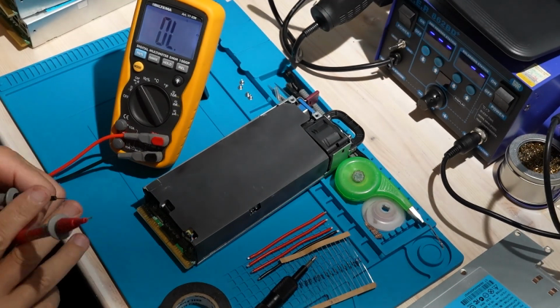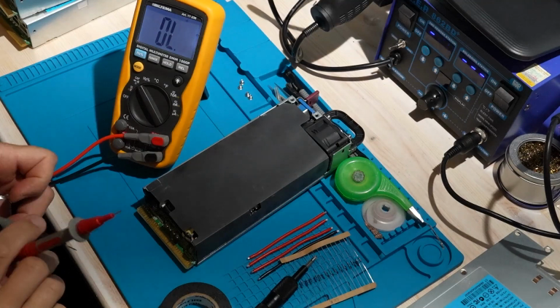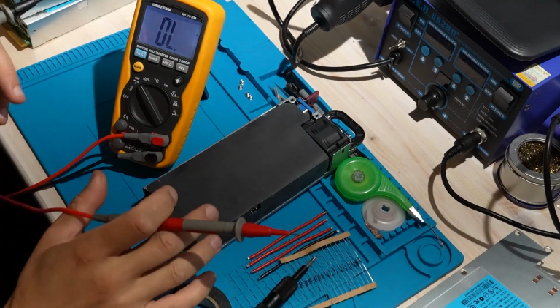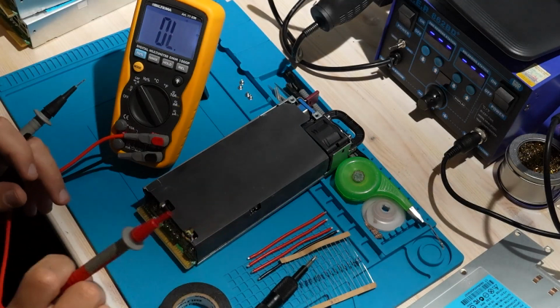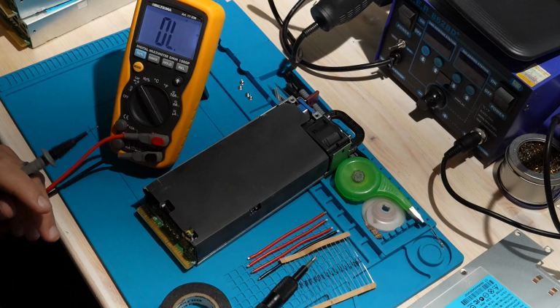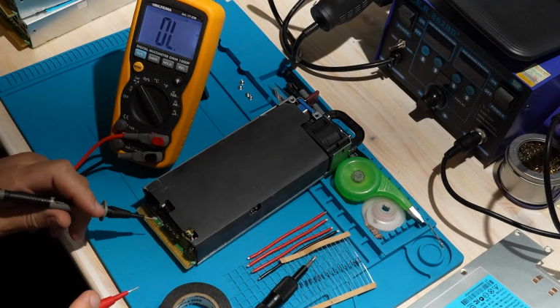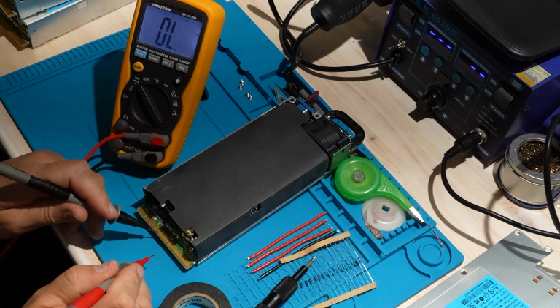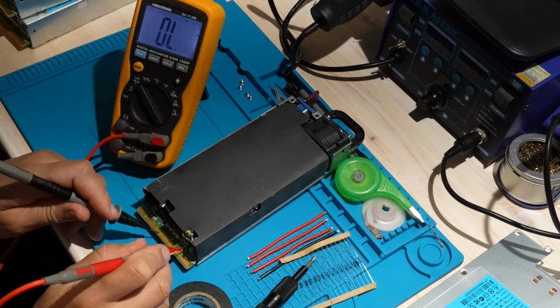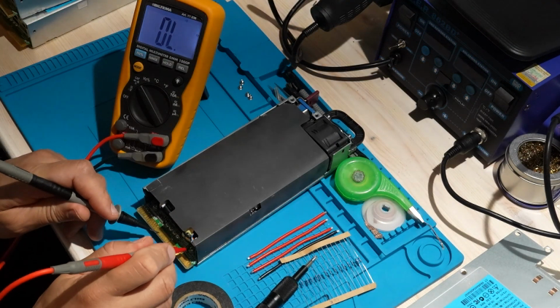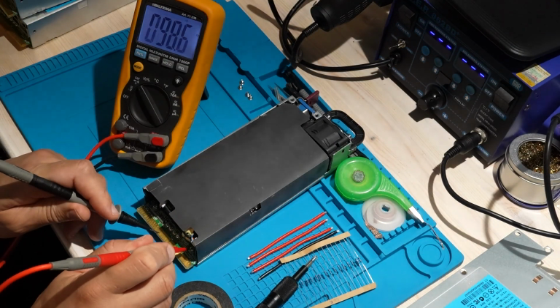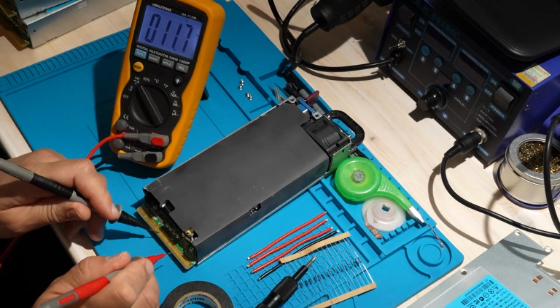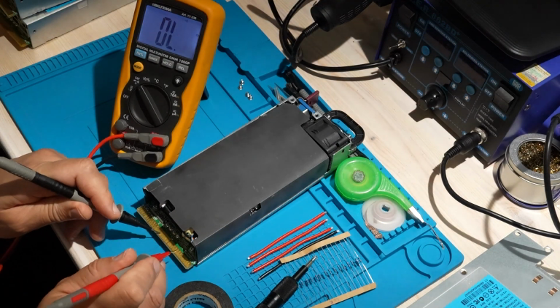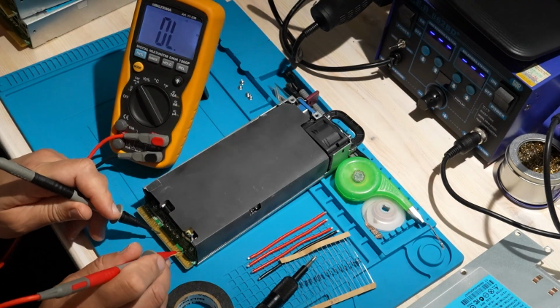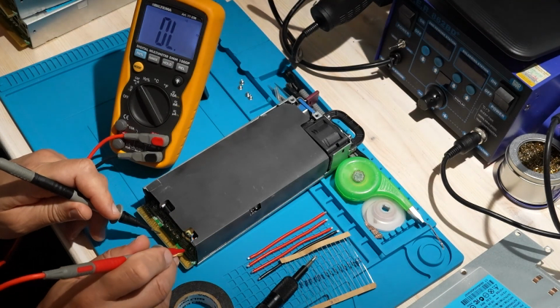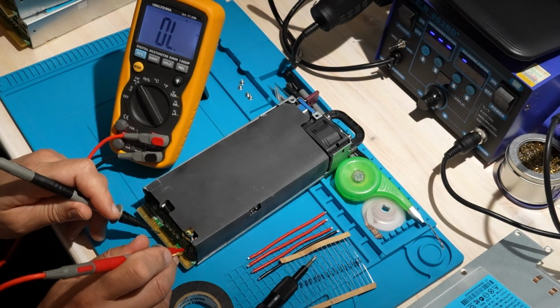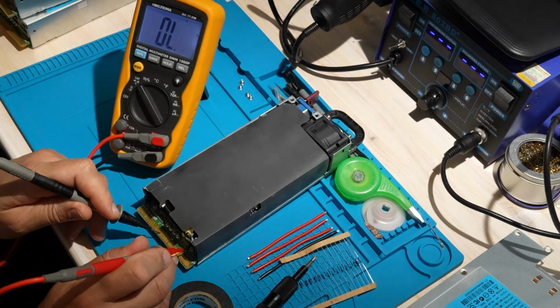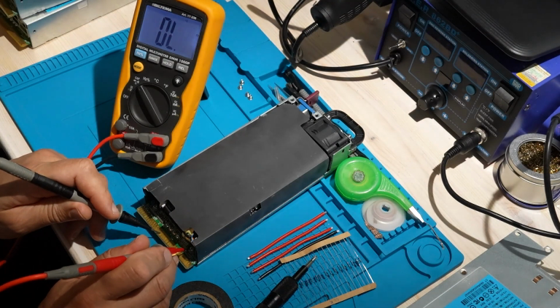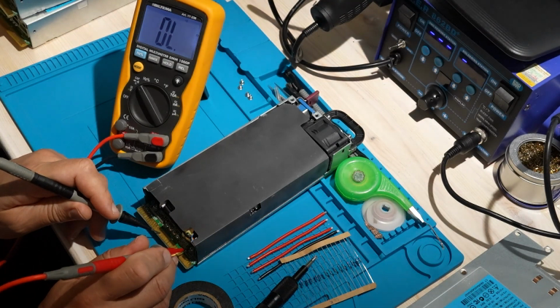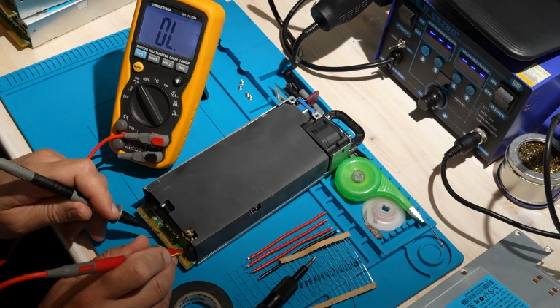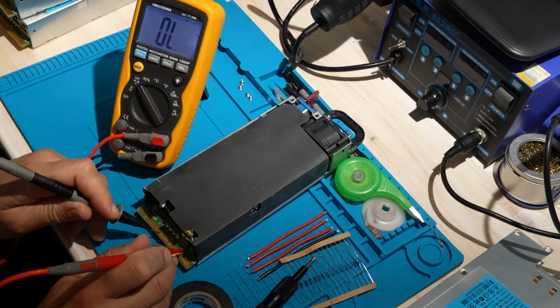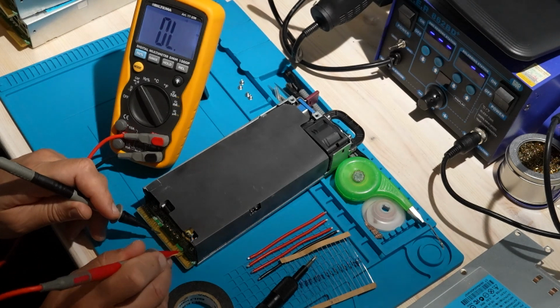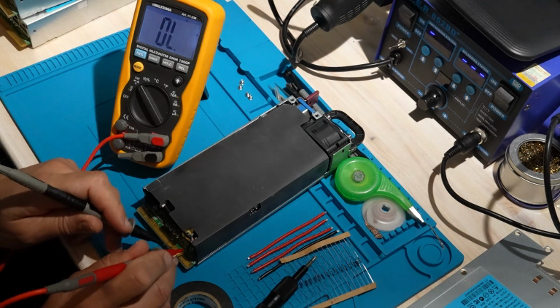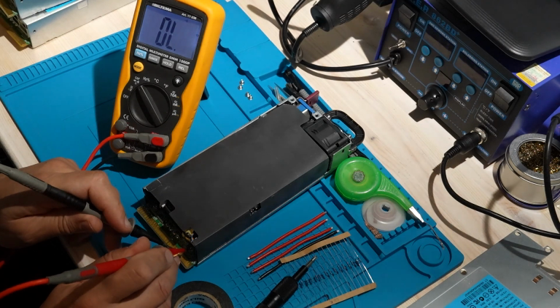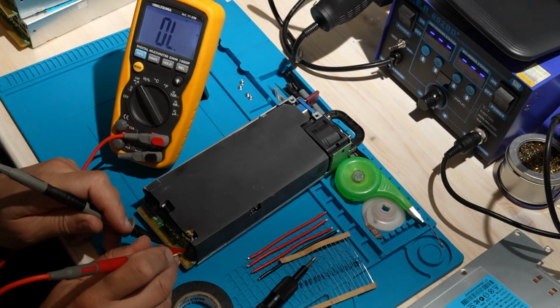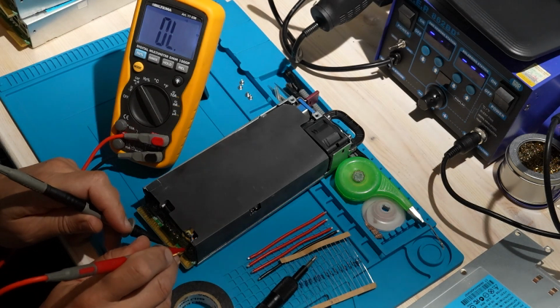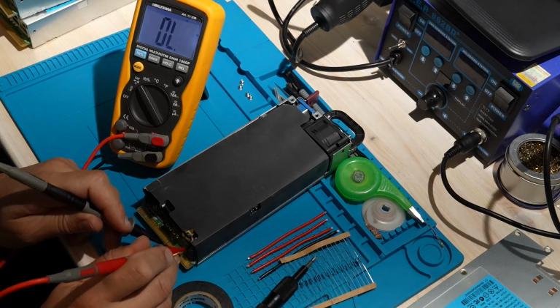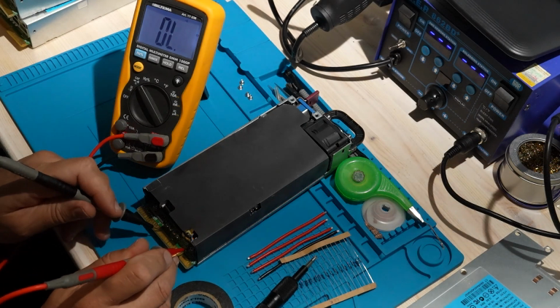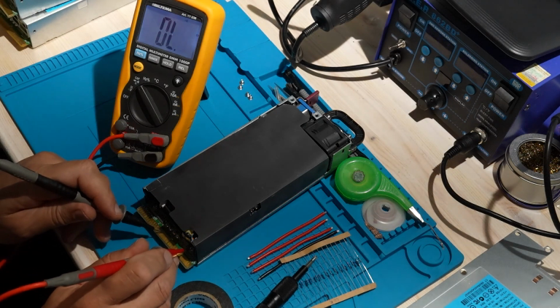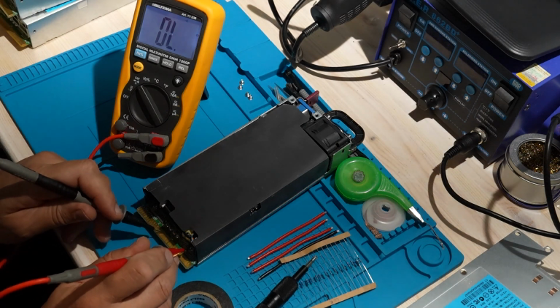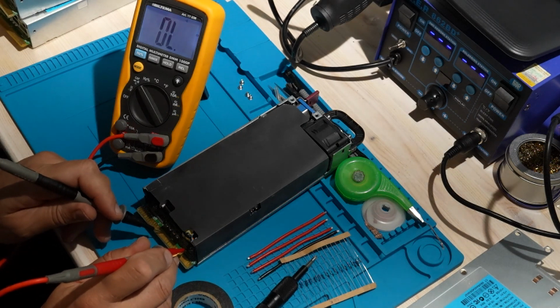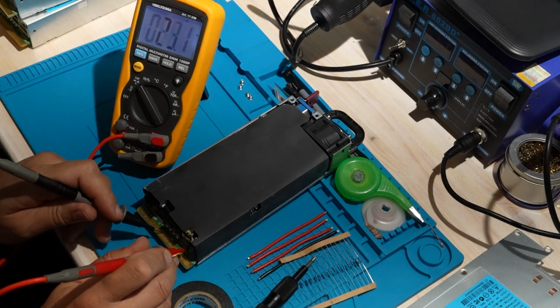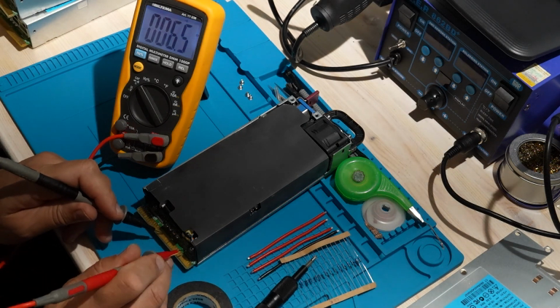I check continuity with a multimeter between the negative output and the chassis. At this point it beeps, confirming they are connected.